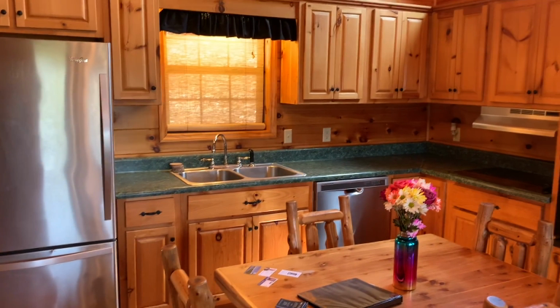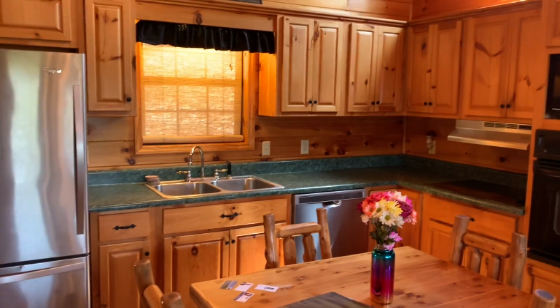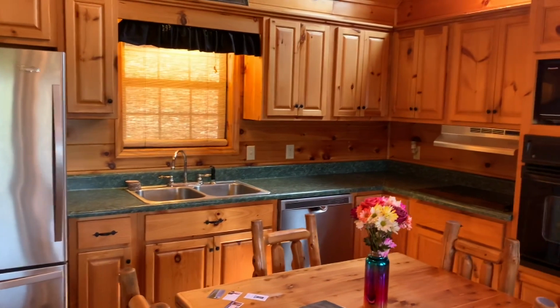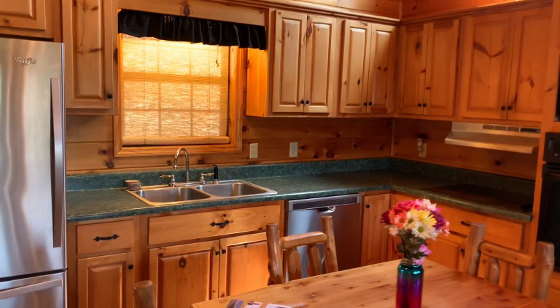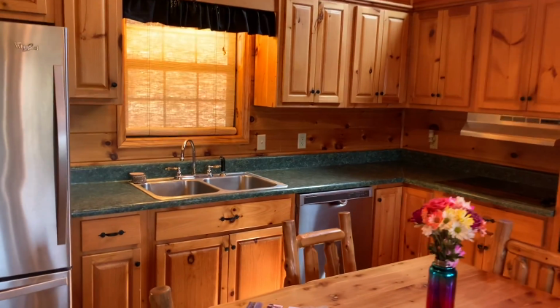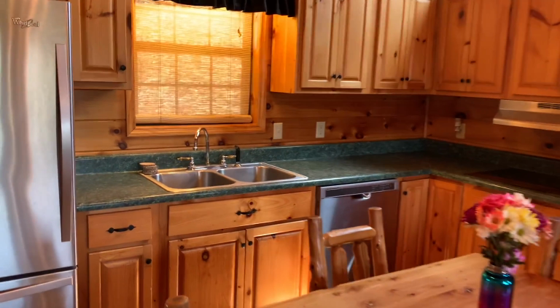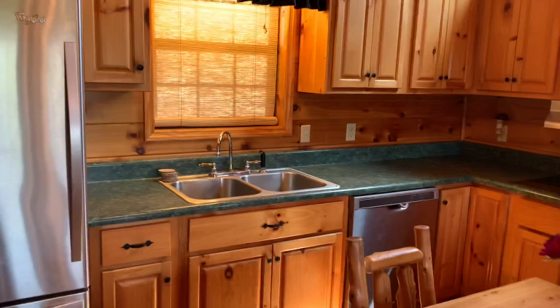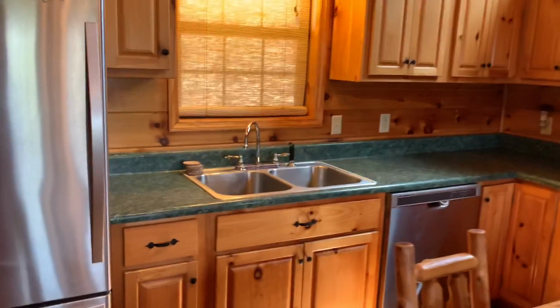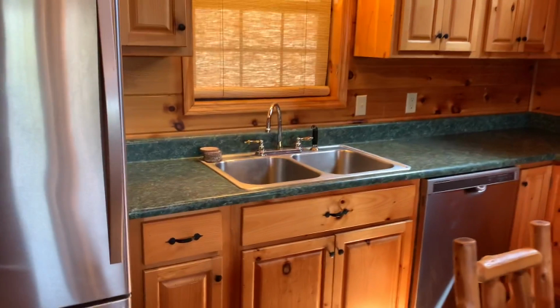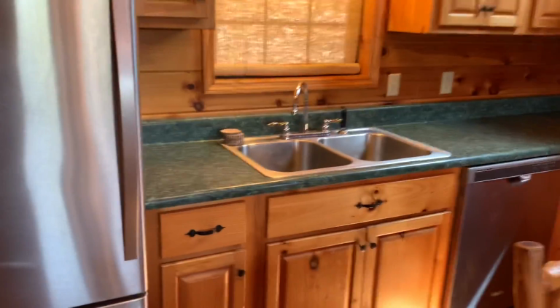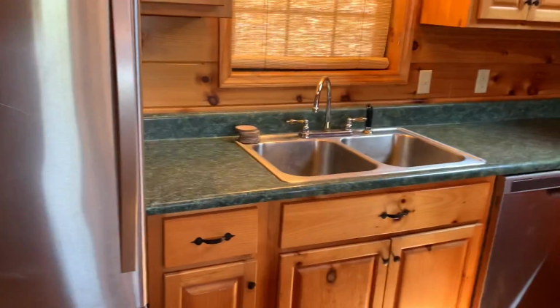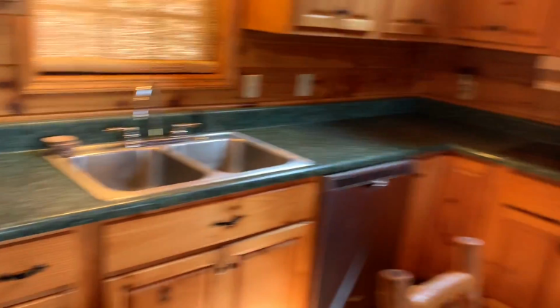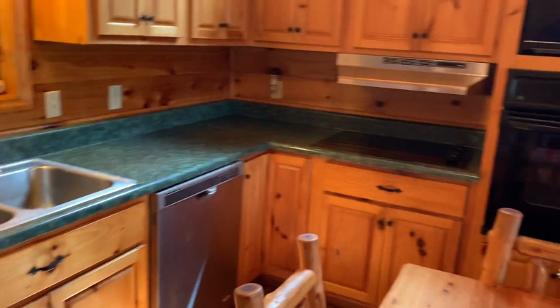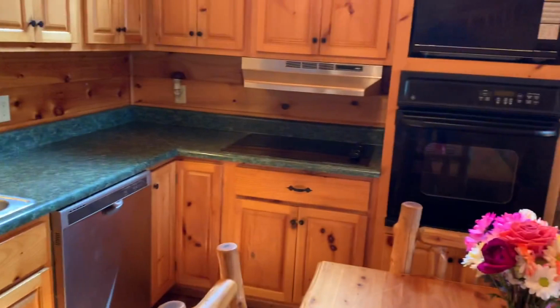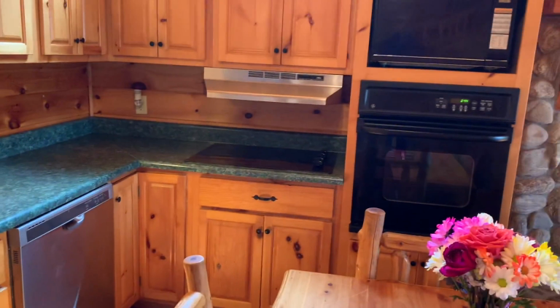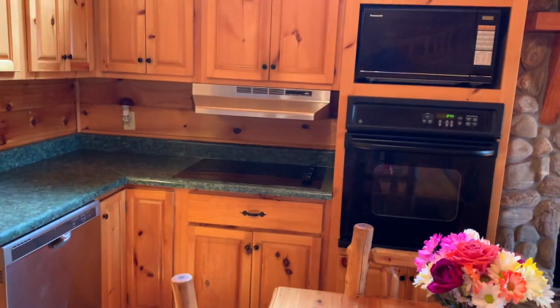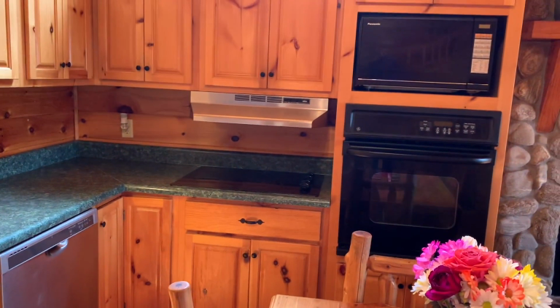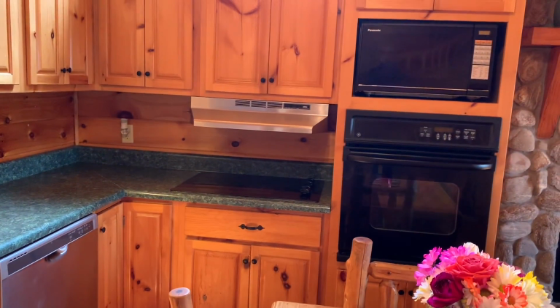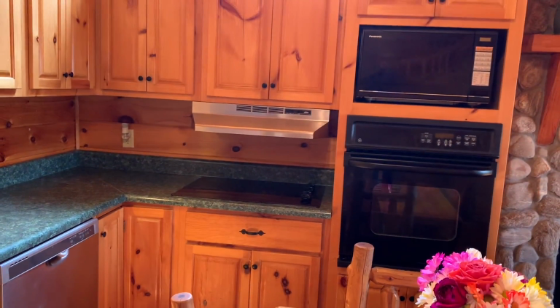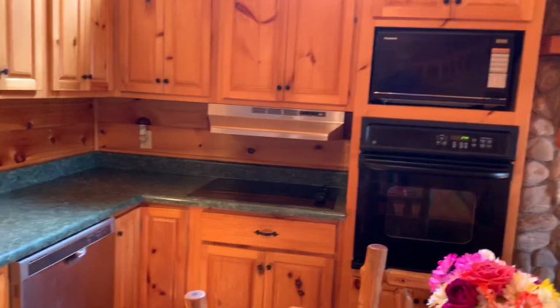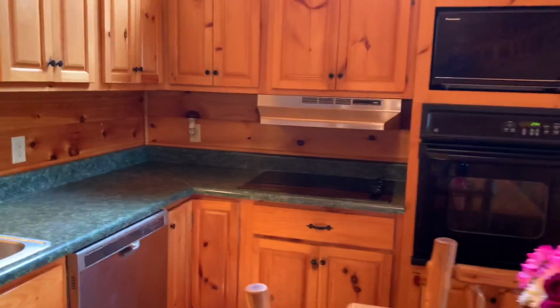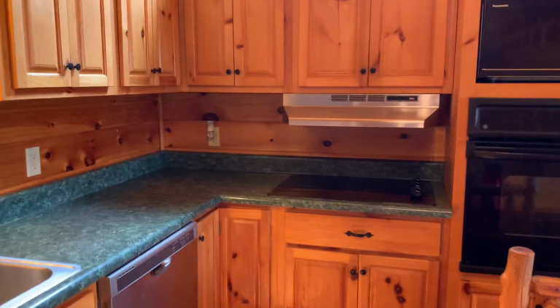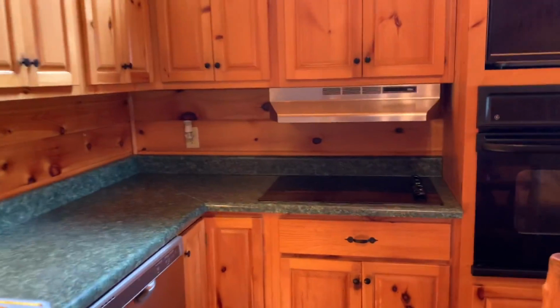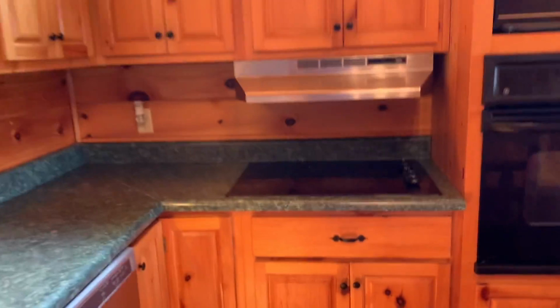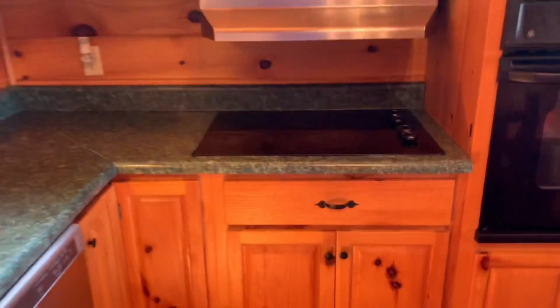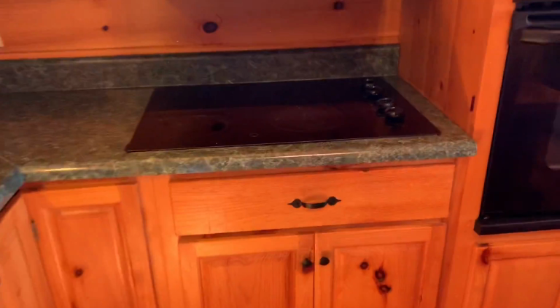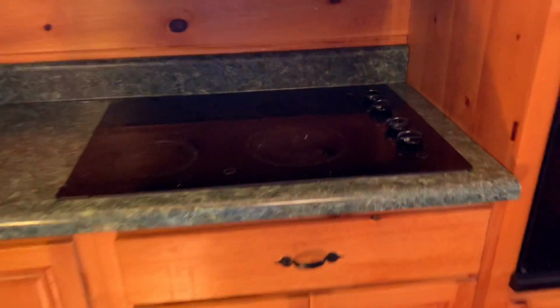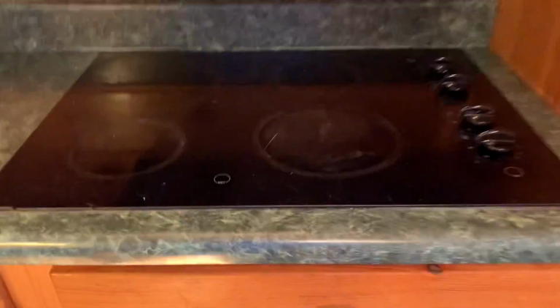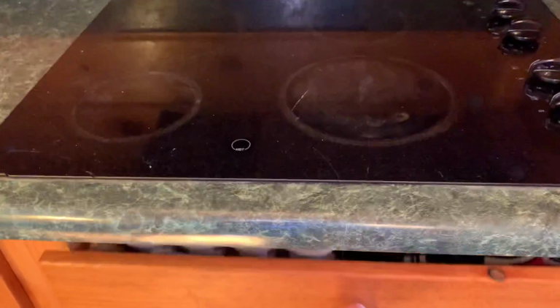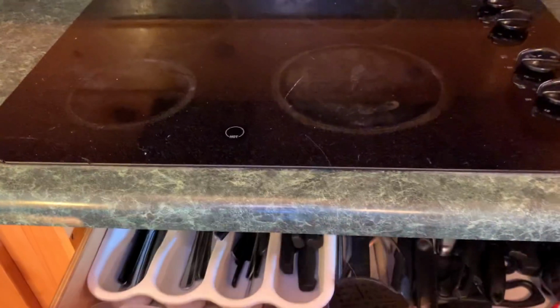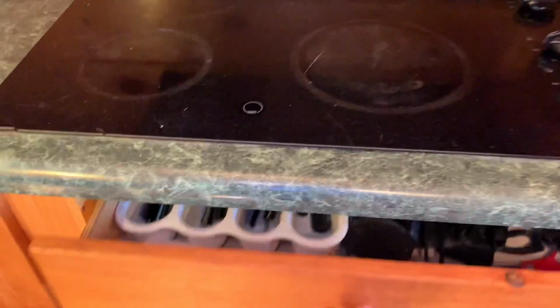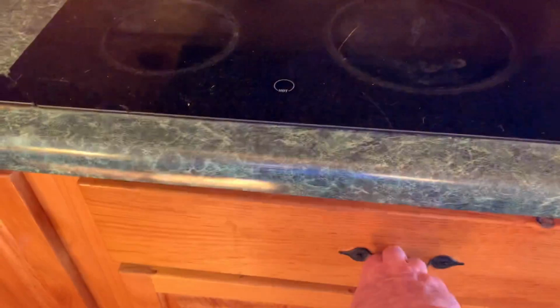Kitchen — a little bit small, not too much drawer space. Got one small one and one long one underneath the stove. It does open.